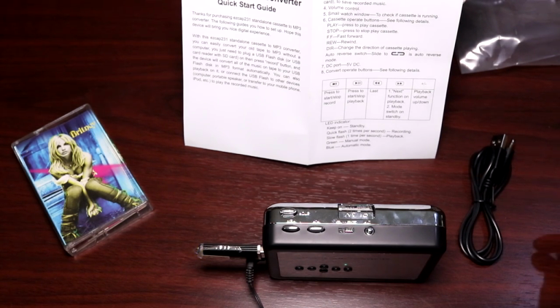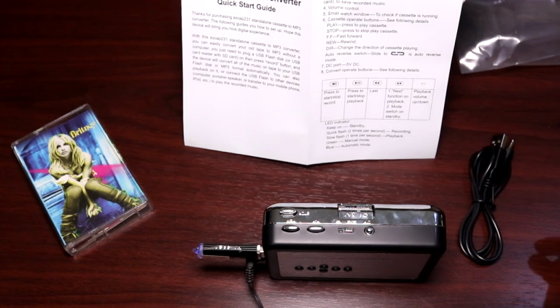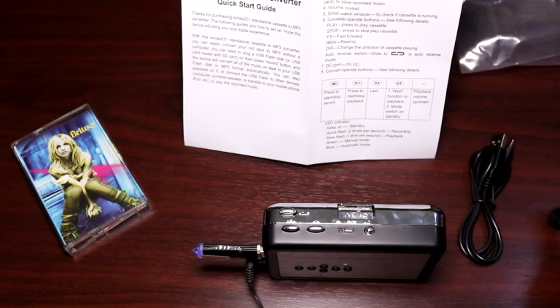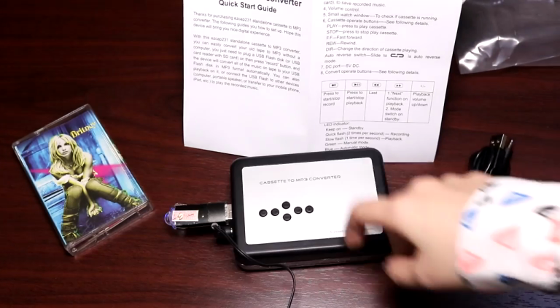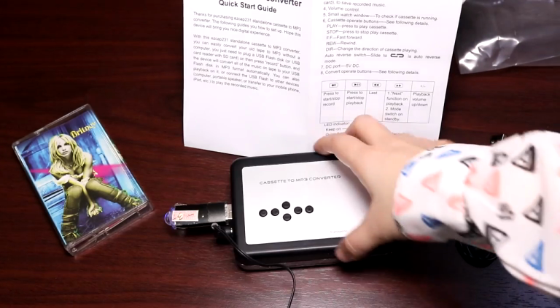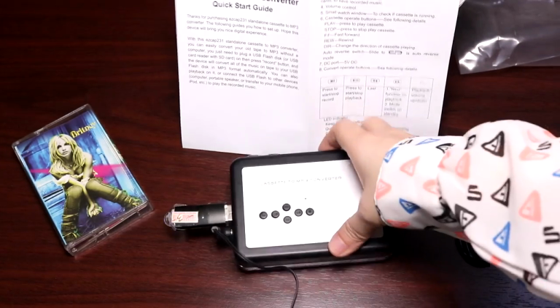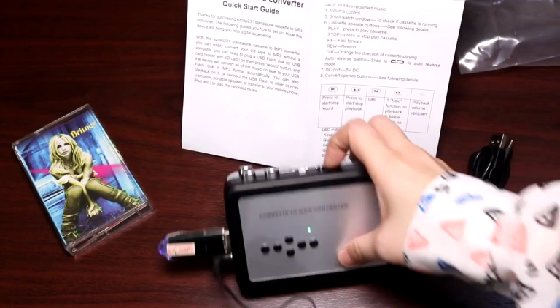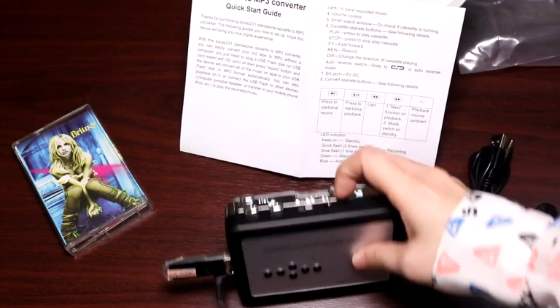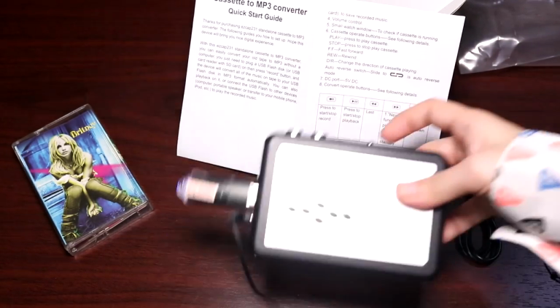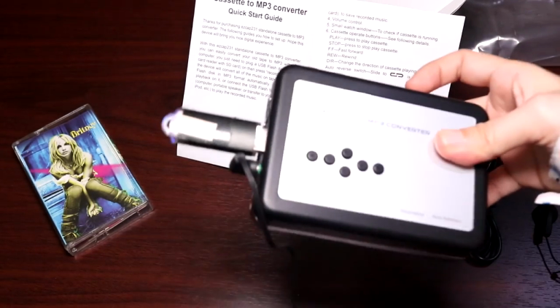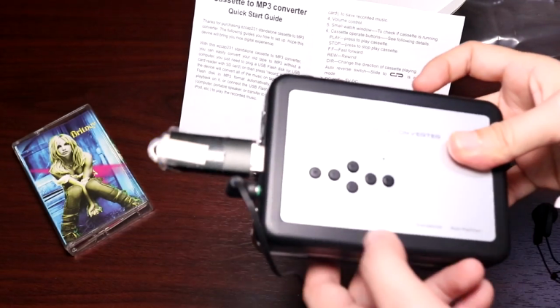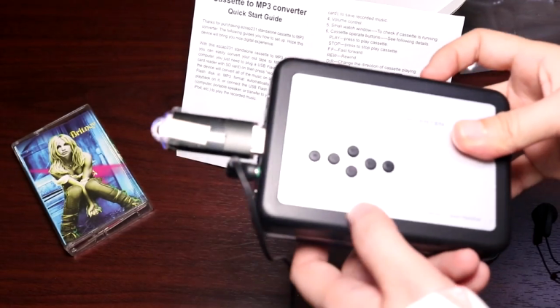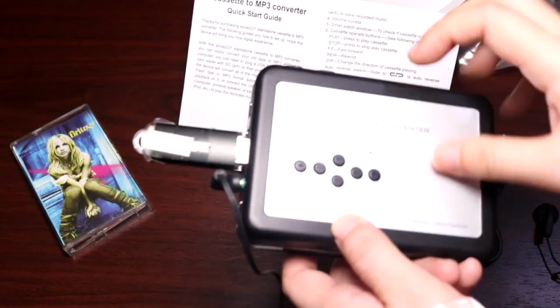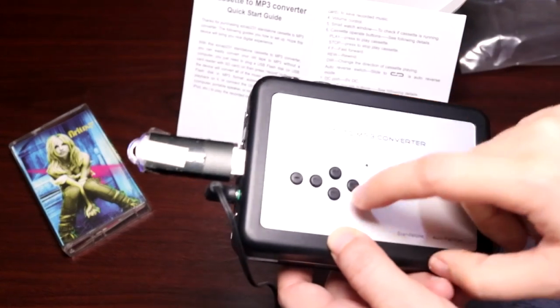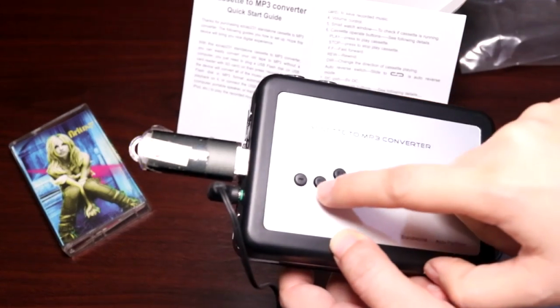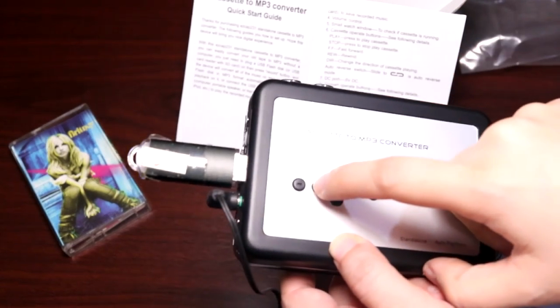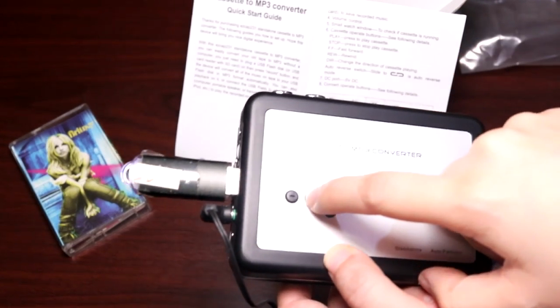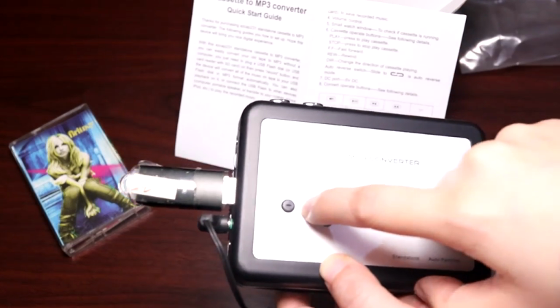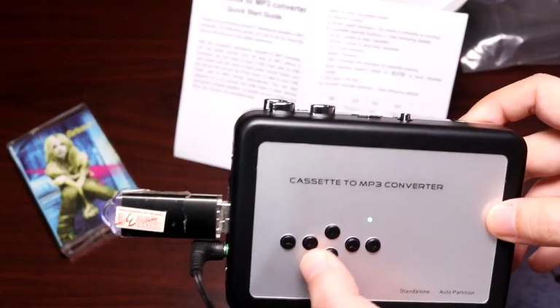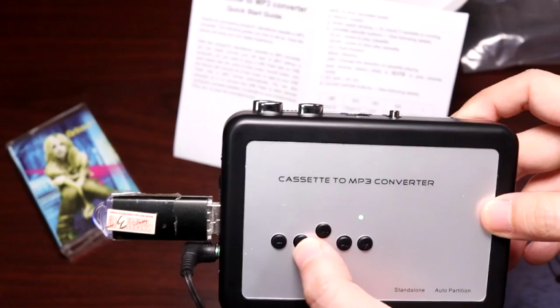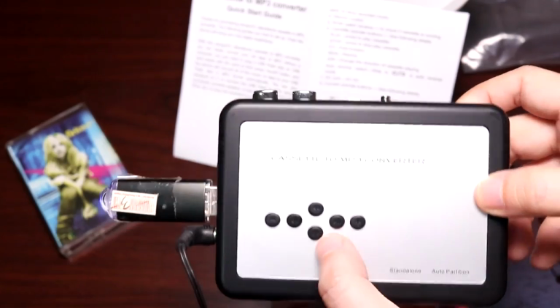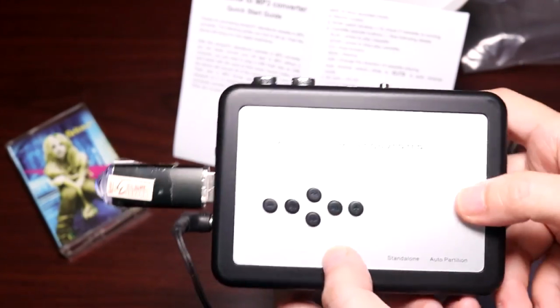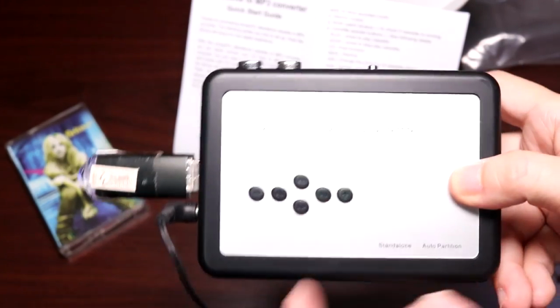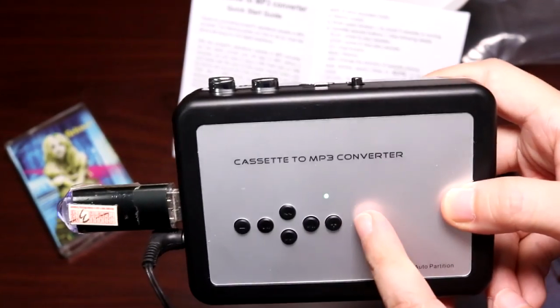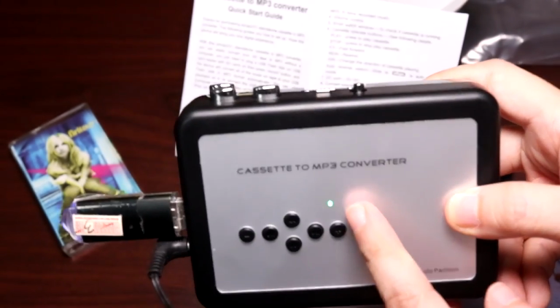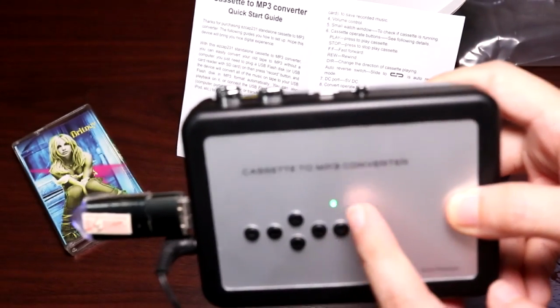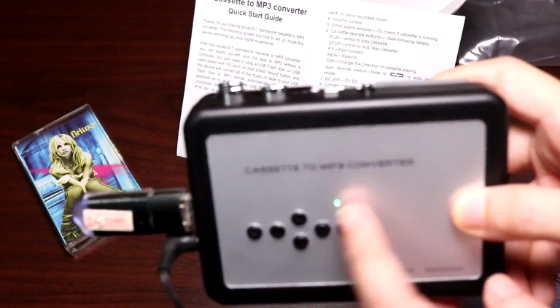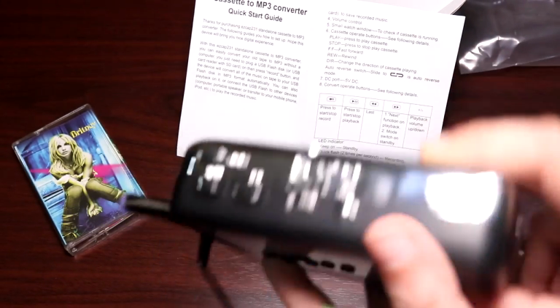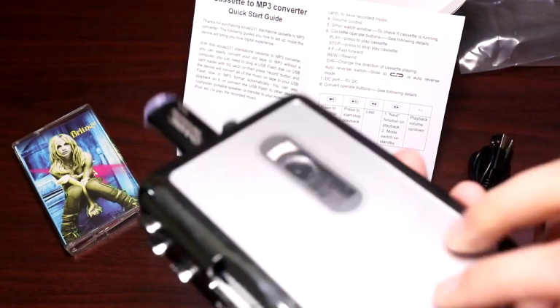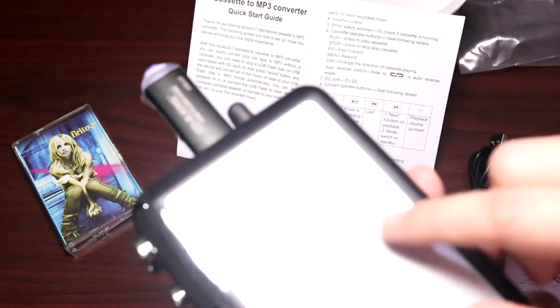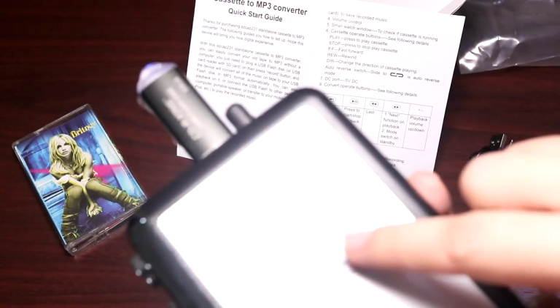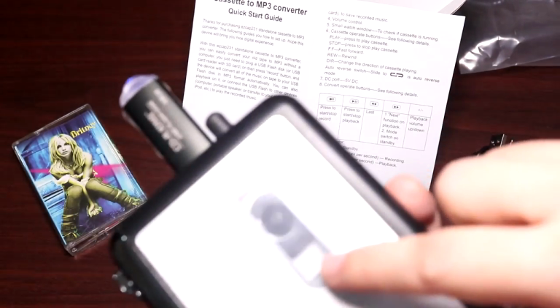Now I'm going to stop the recording — I'll press this again. When I press it, the light stopped blinking but the tape is still running.